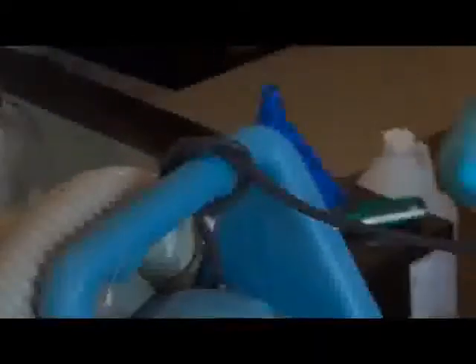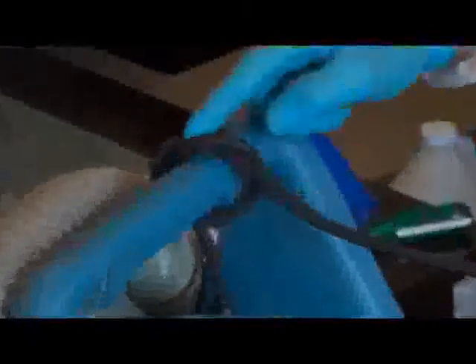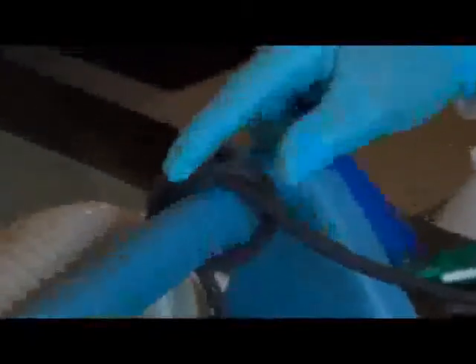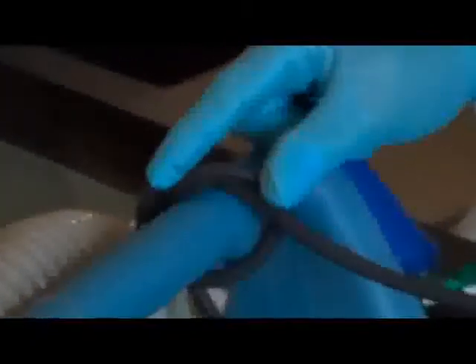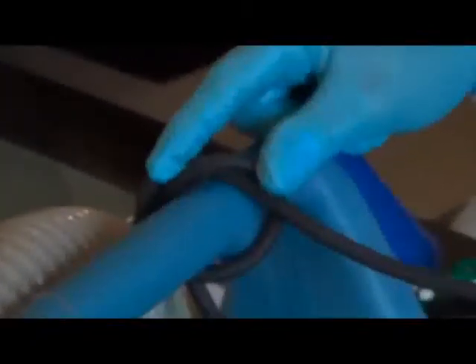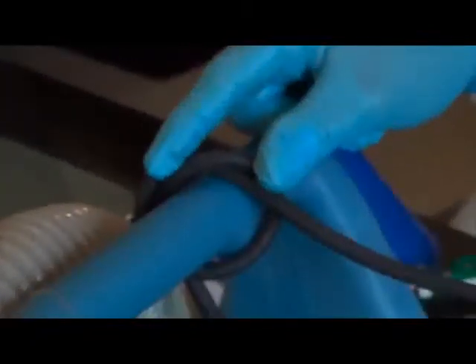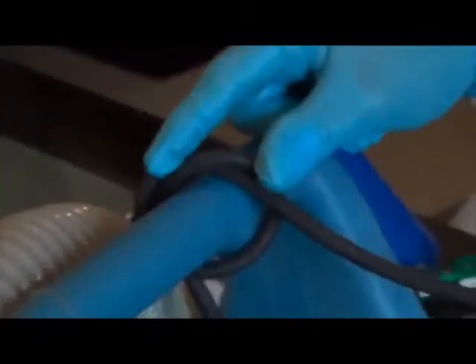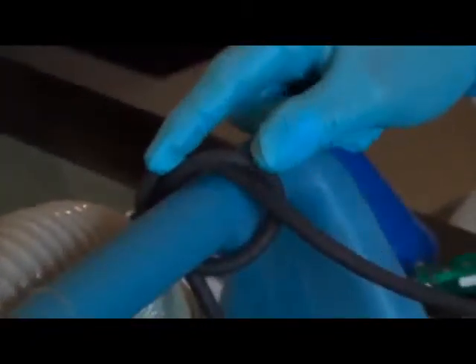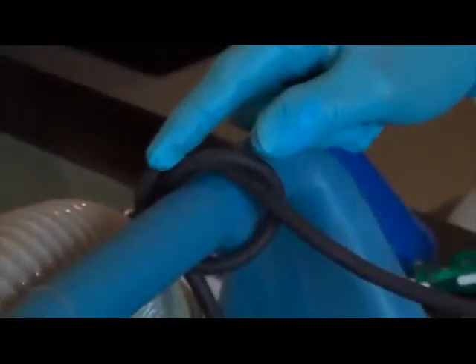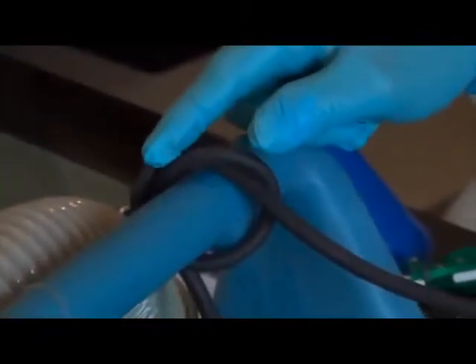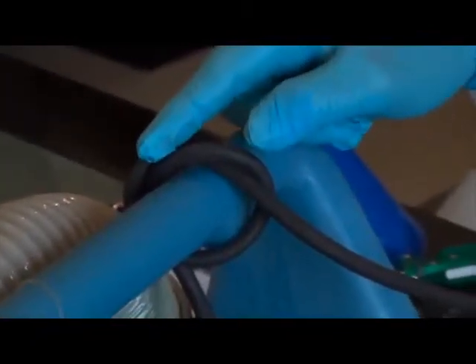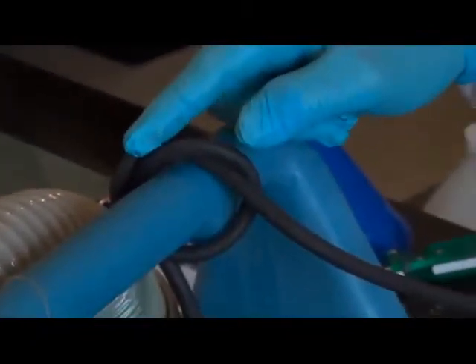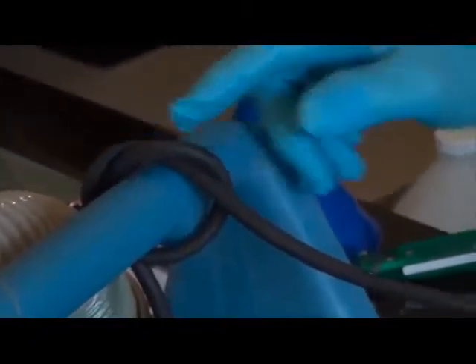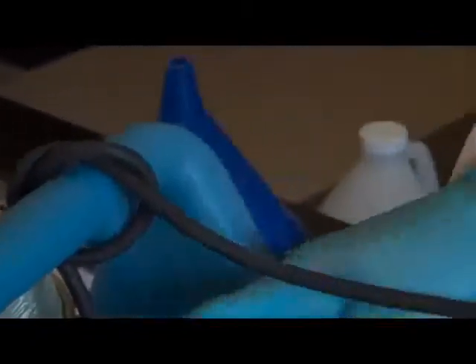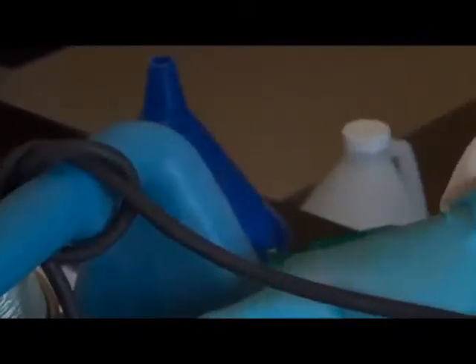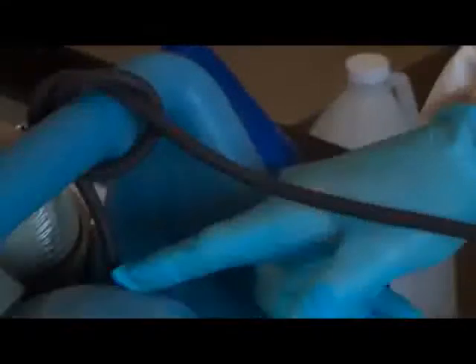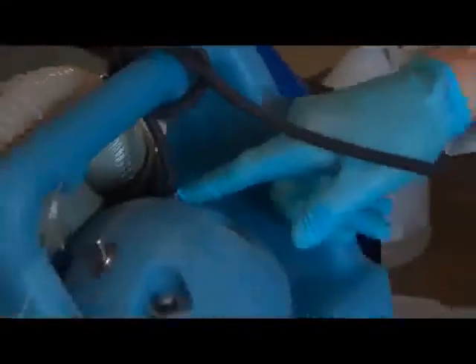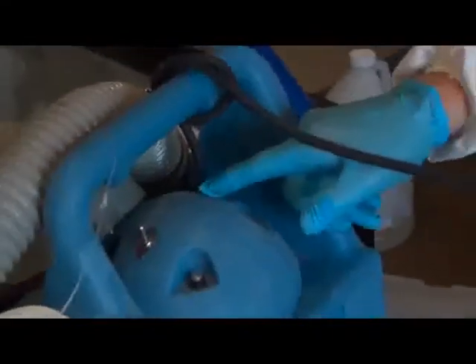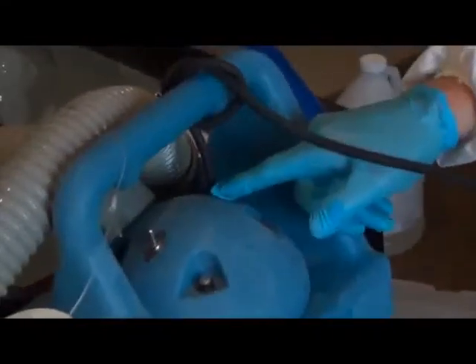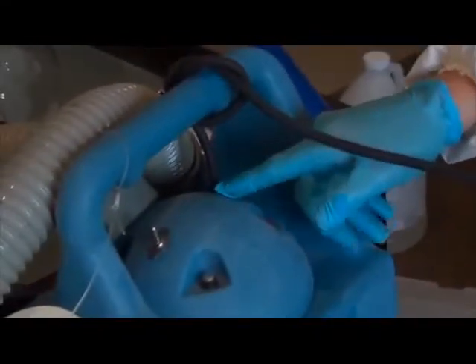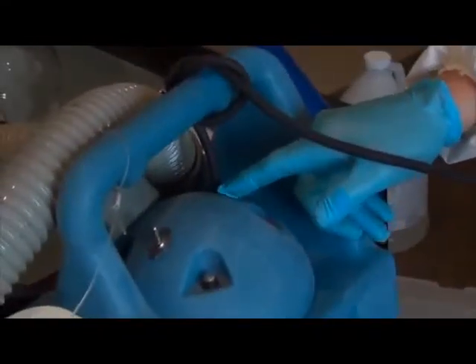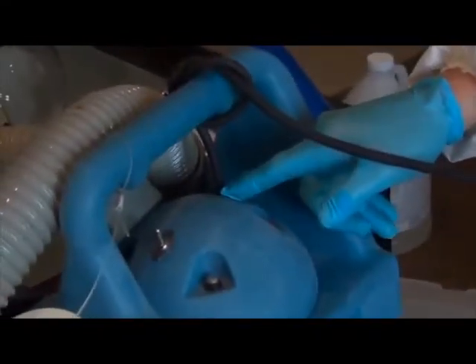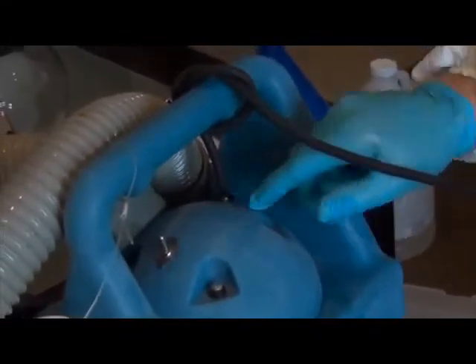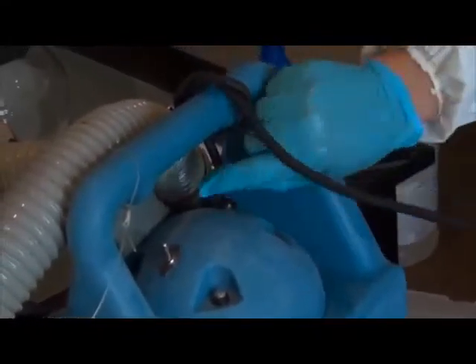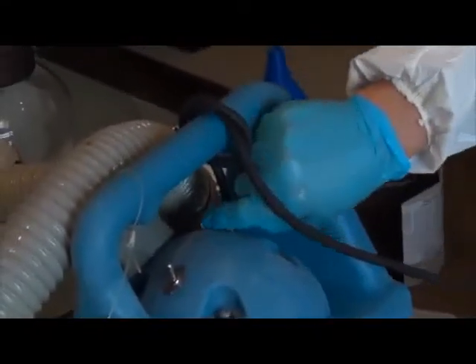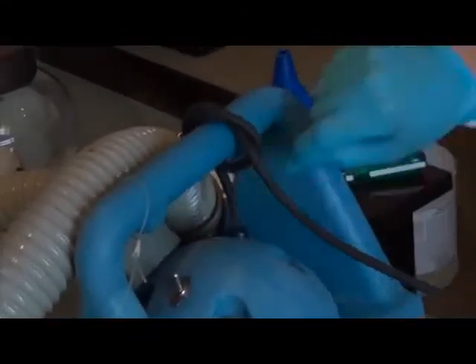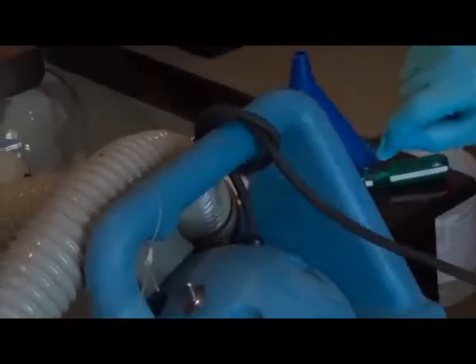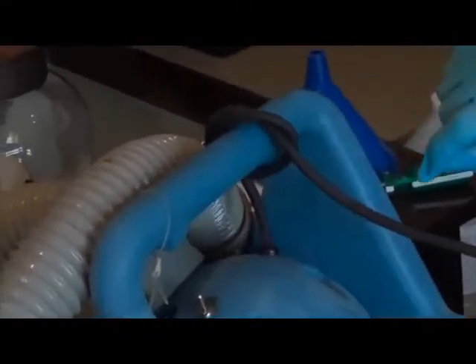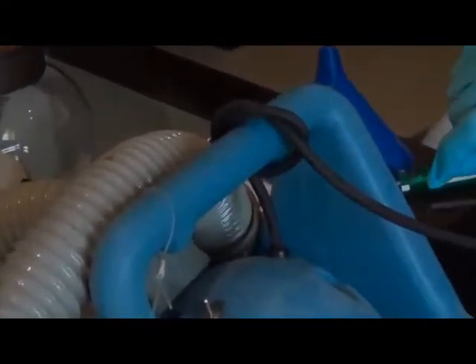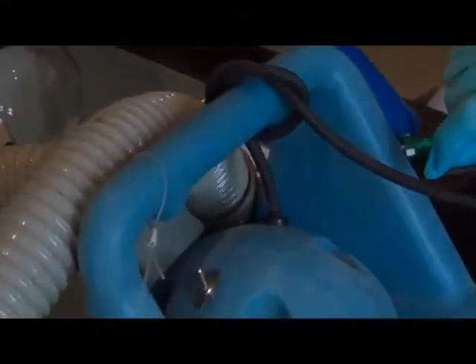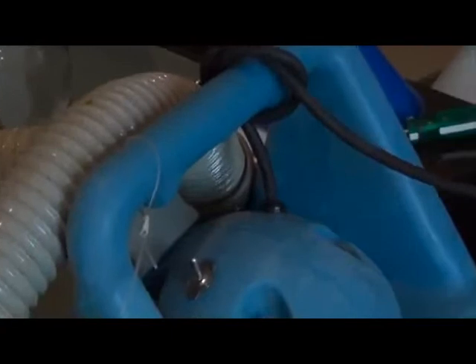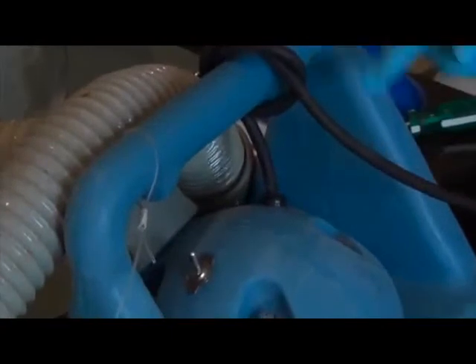It is easy for the micro-mist power cord to get pulled loose from the machine. Tie the power cord to the handle of the machine to prevent it from being pulled loose.